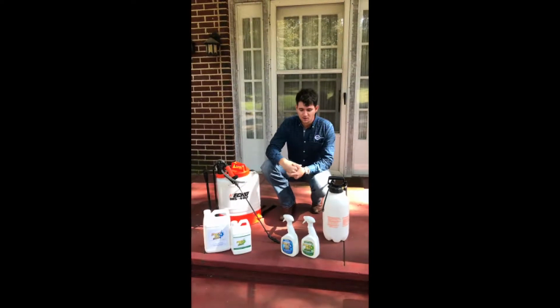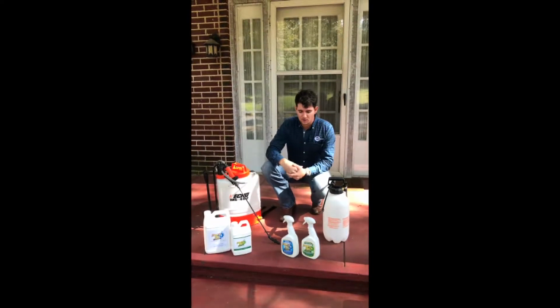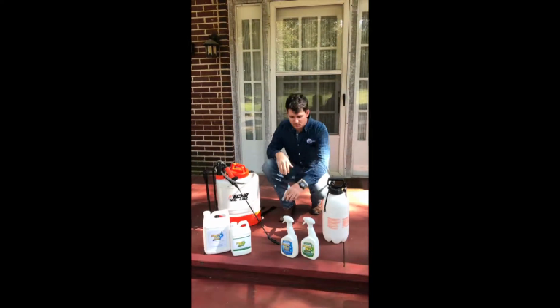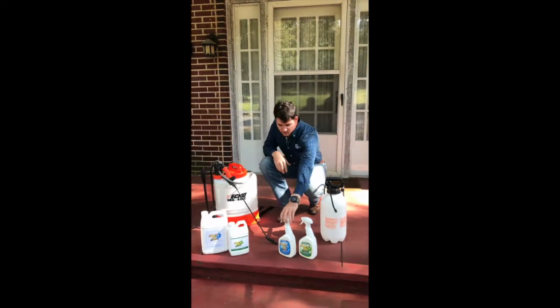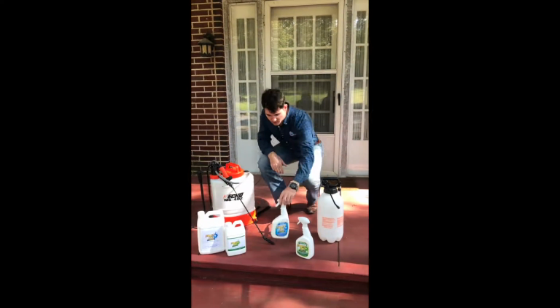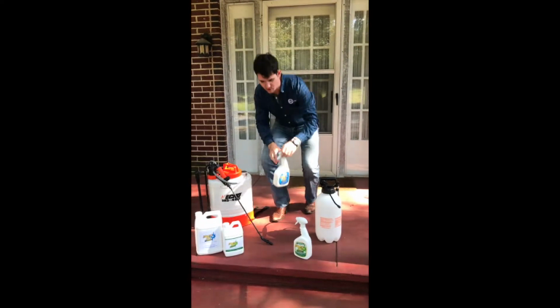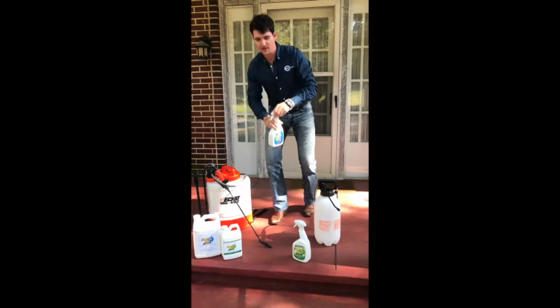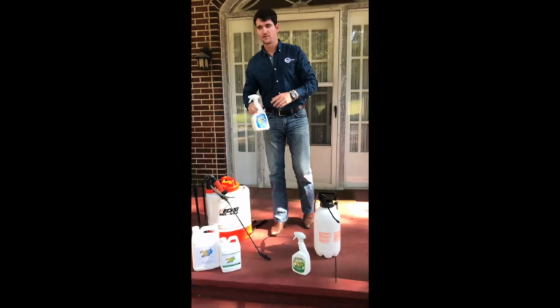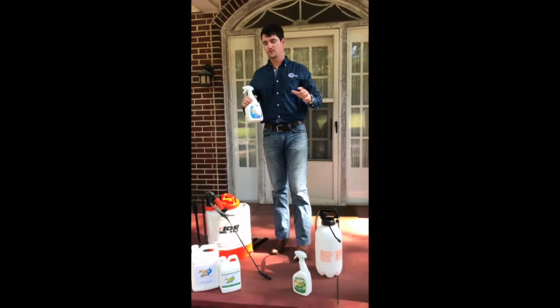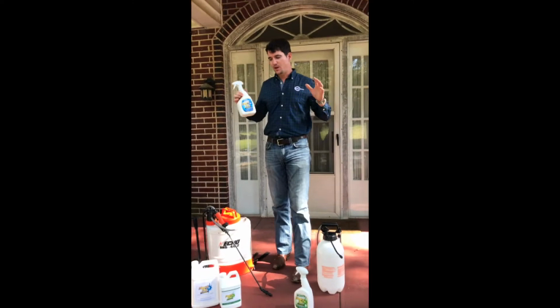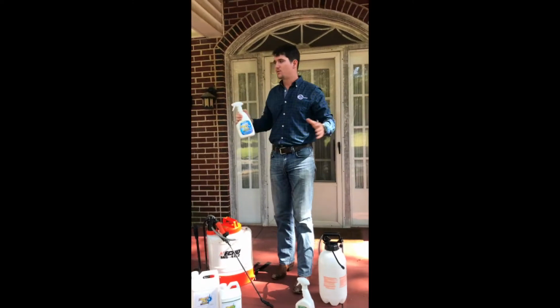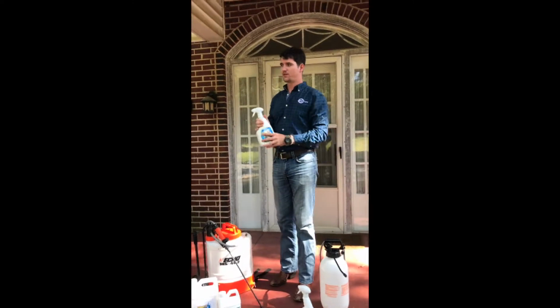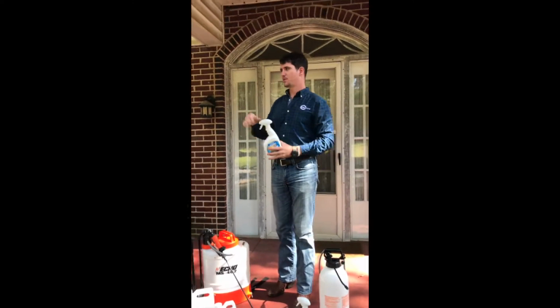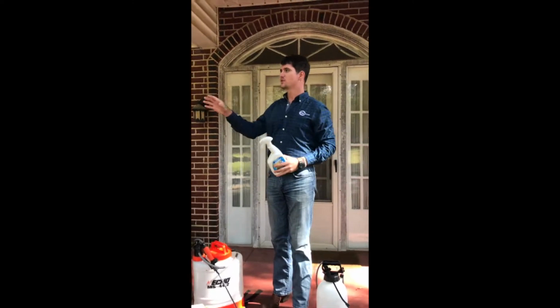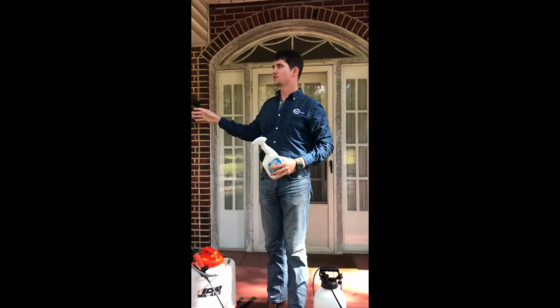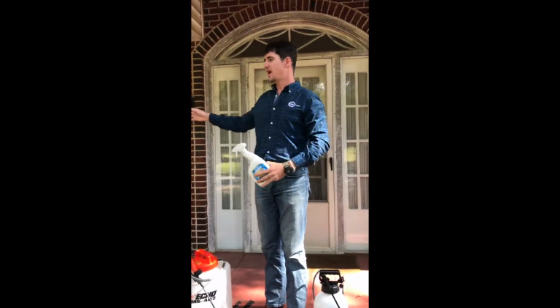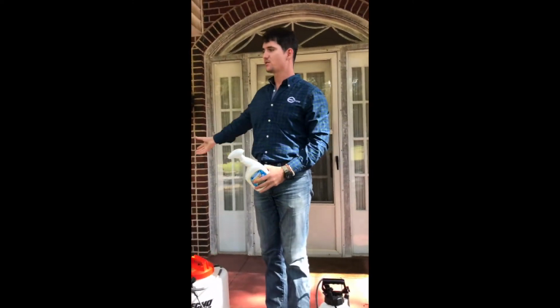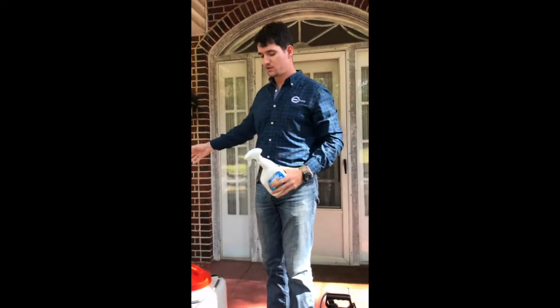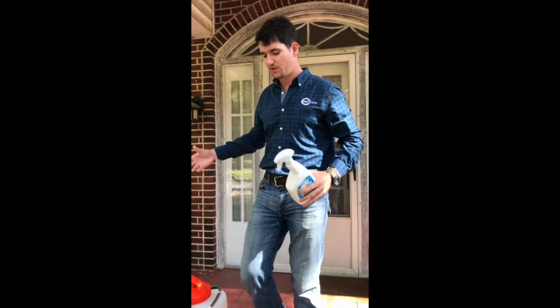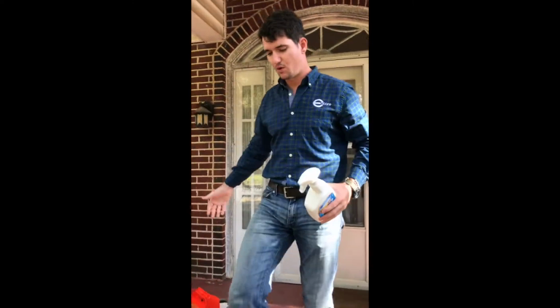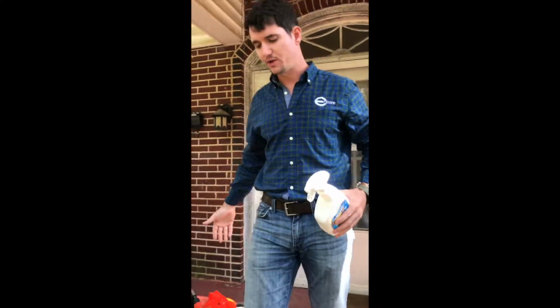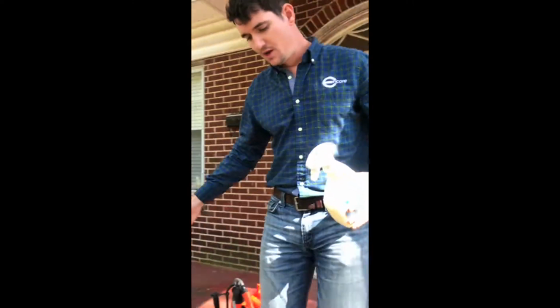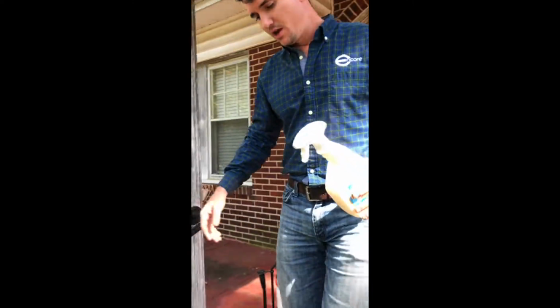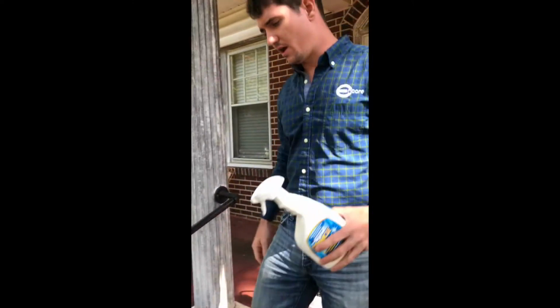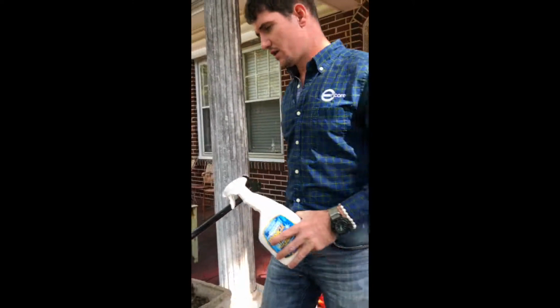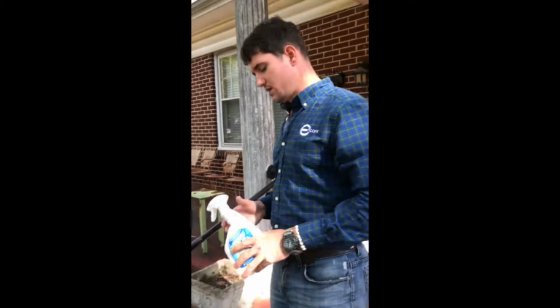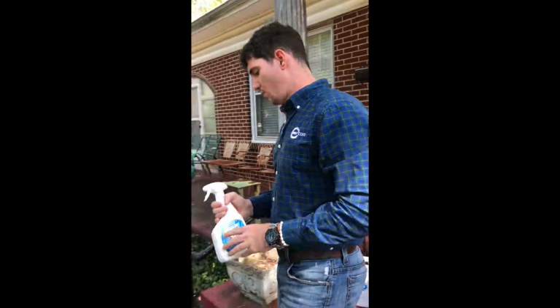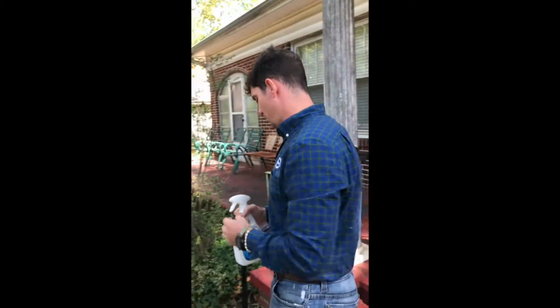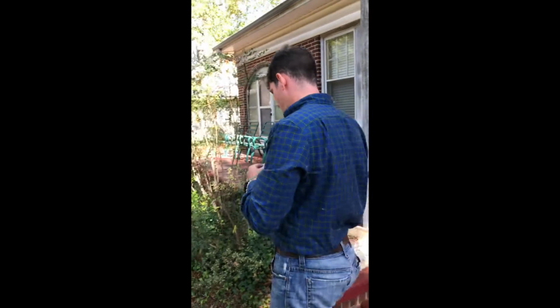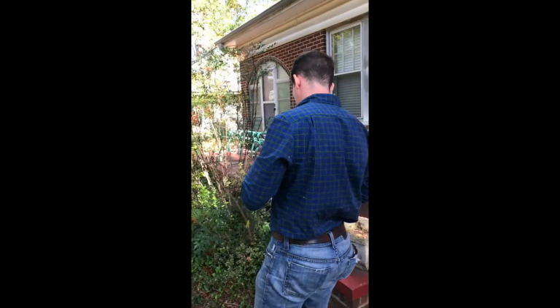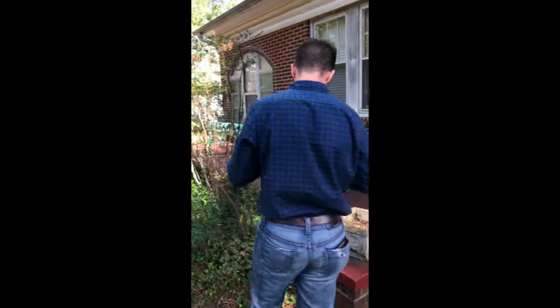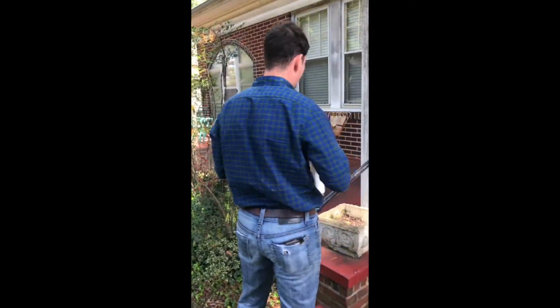First of all, I just want to show you guys a couple of different applications on this house that are just very molded and what Miracle Mist can do for that.